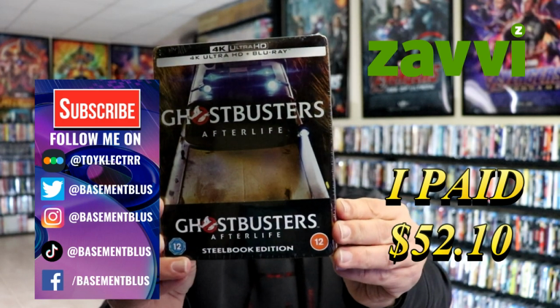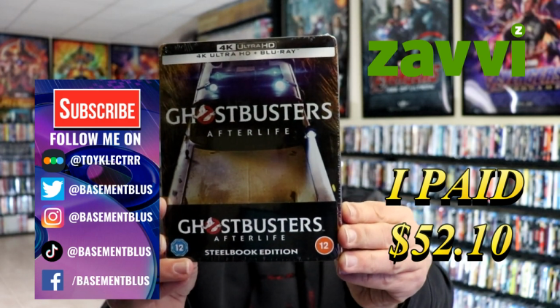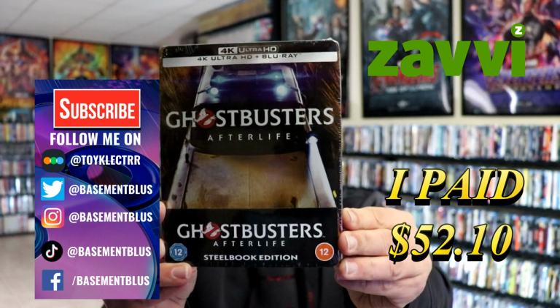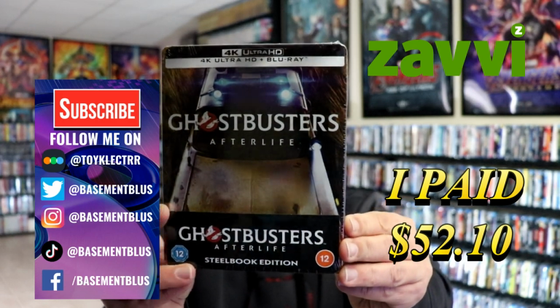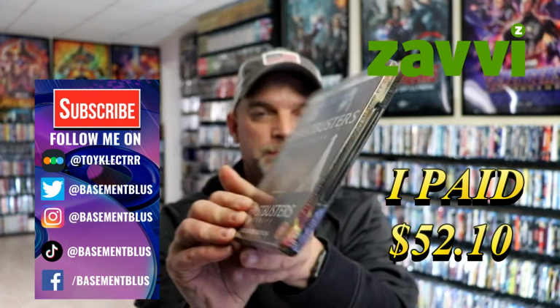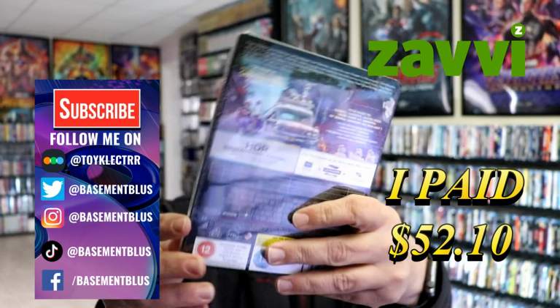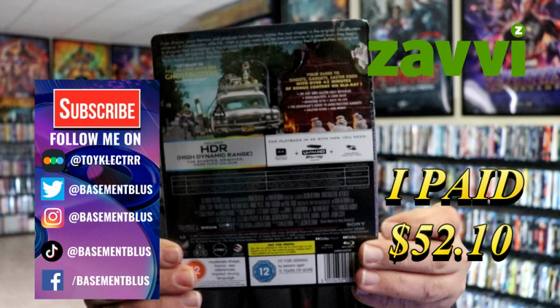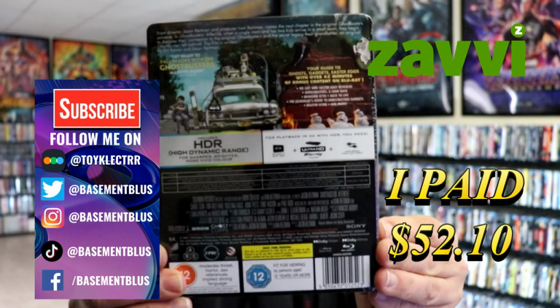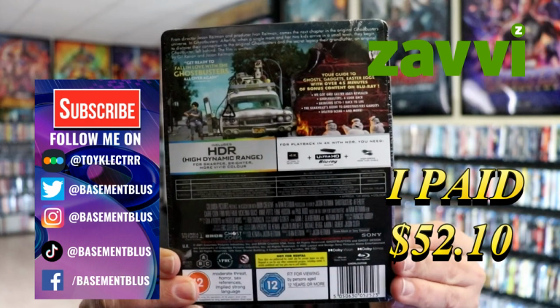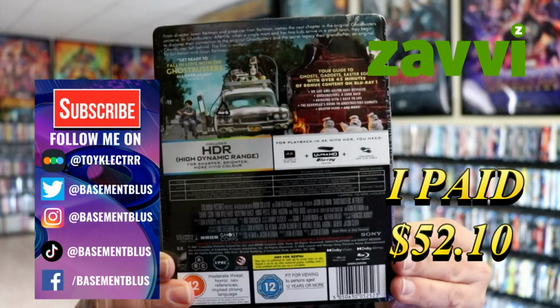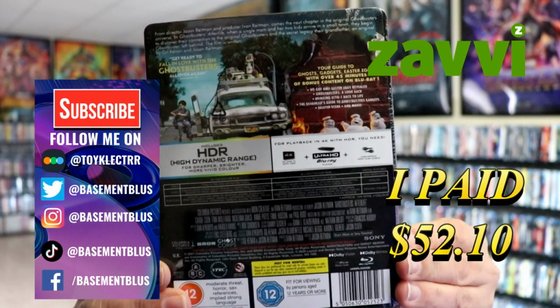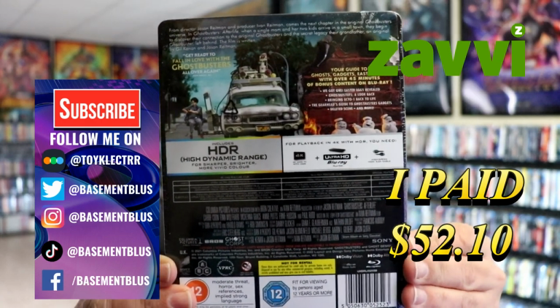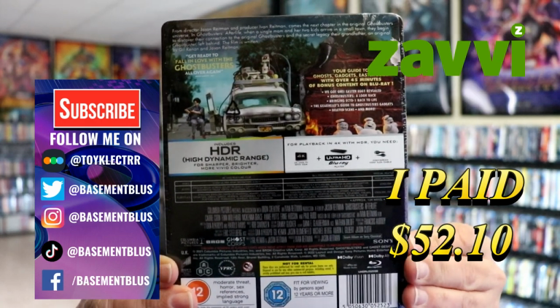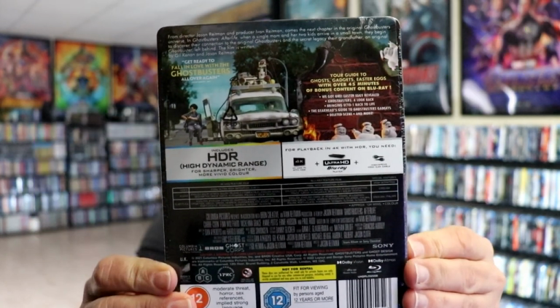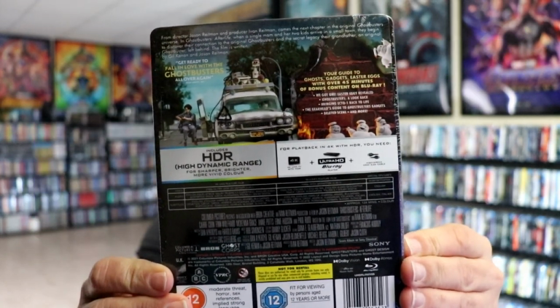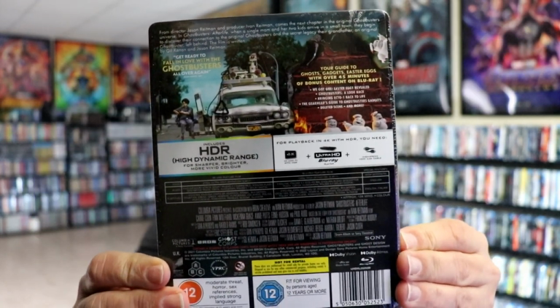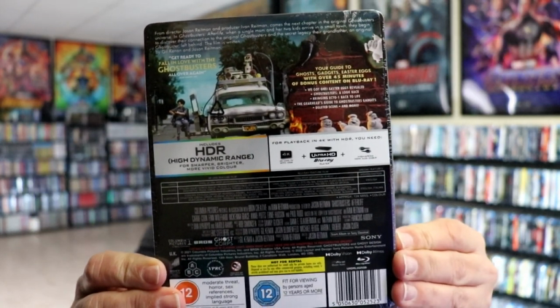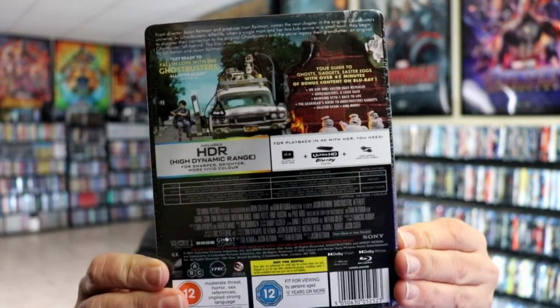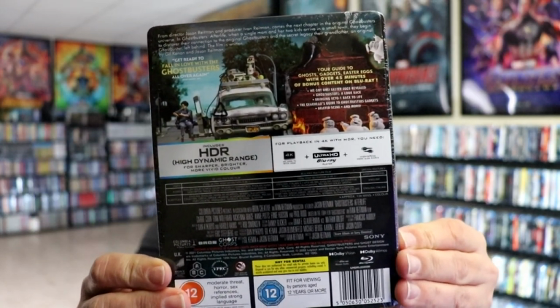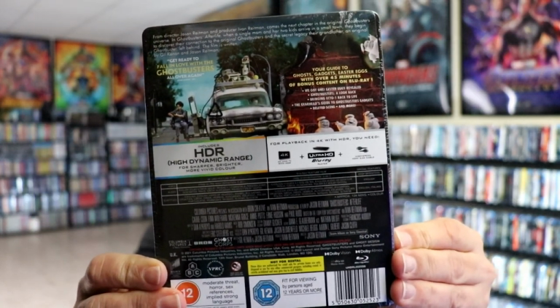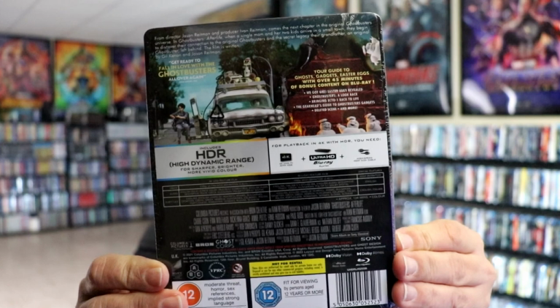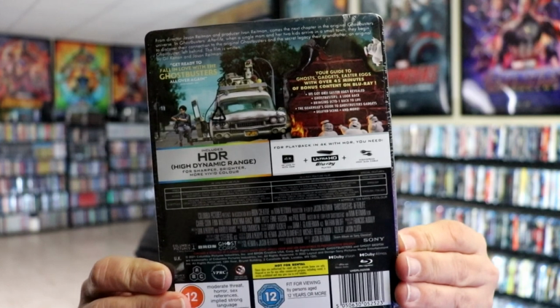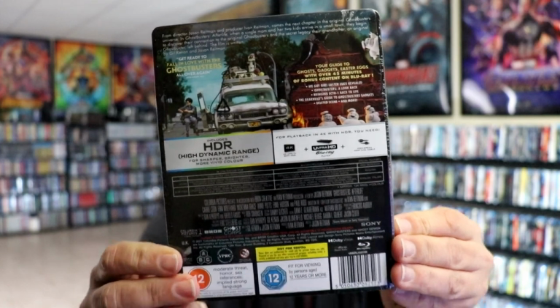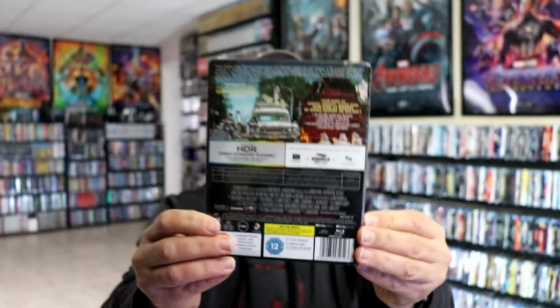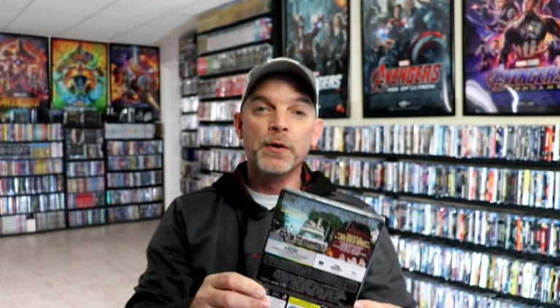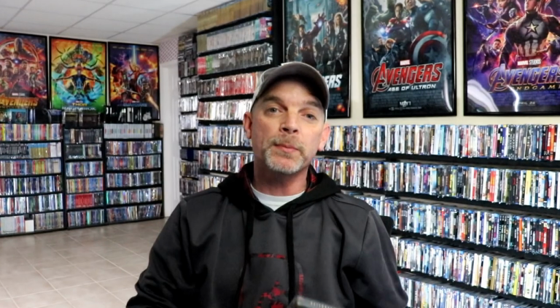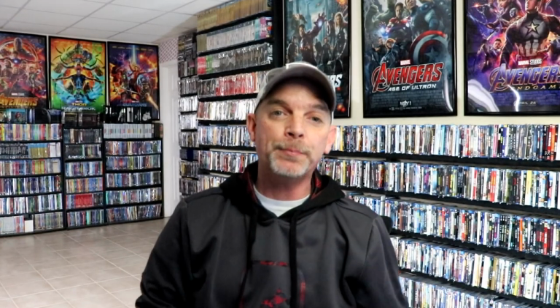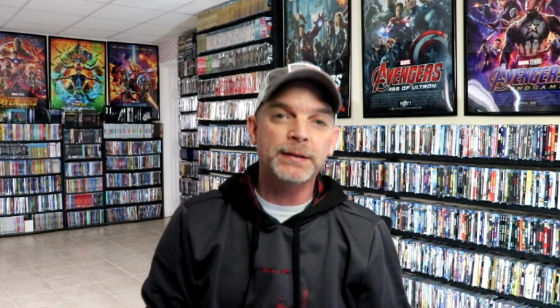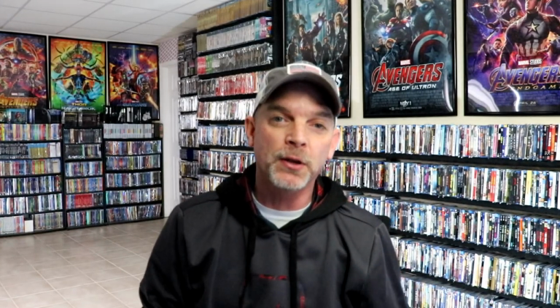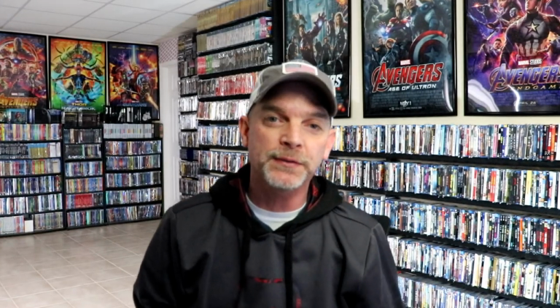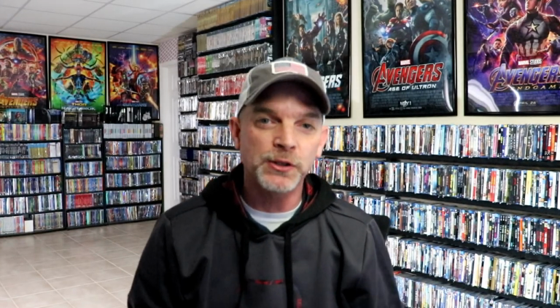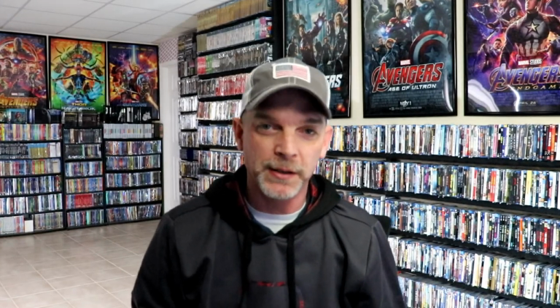Here's the front and here's the back. If you'd like to check out these special features you can go ahead and pause and do so. I'm going ahead and remove this from the wrapper and we can take a closer look at this Steelbook.